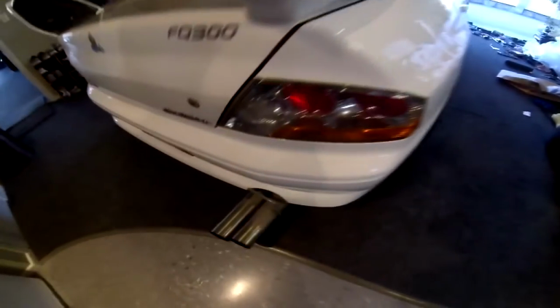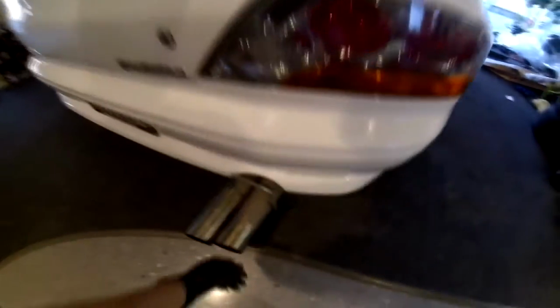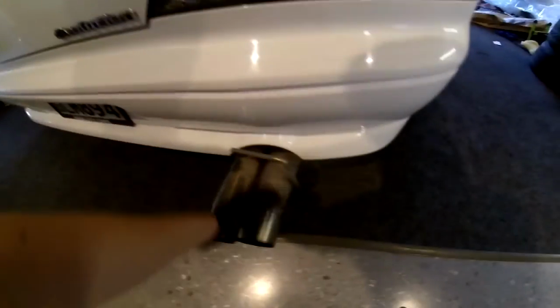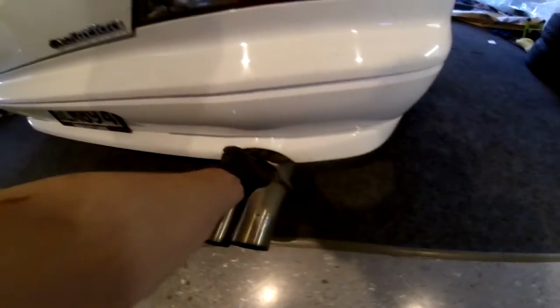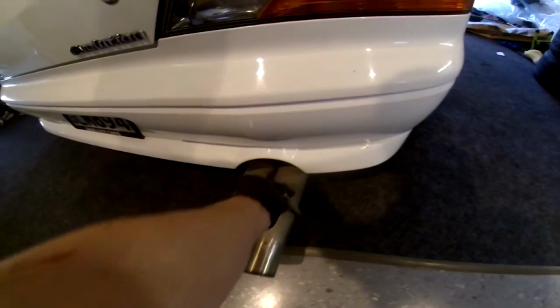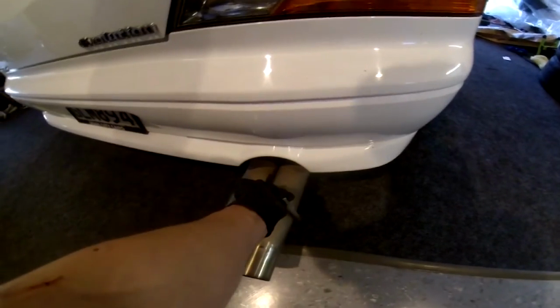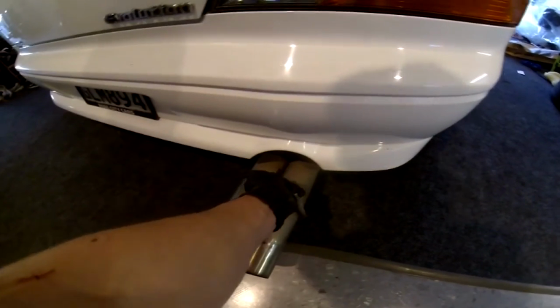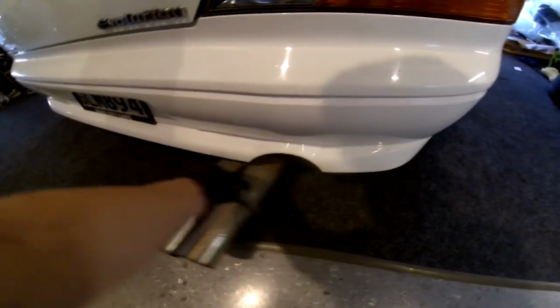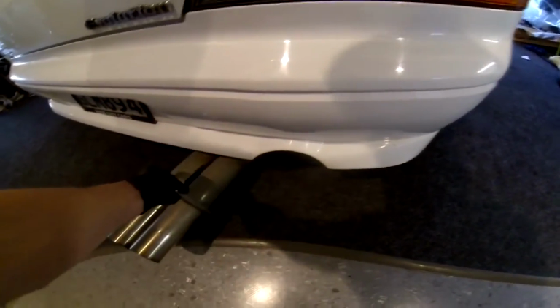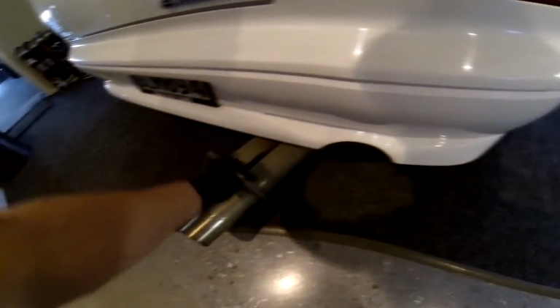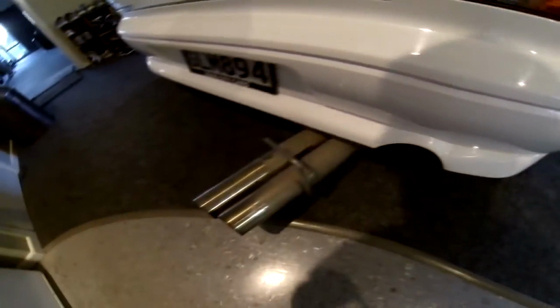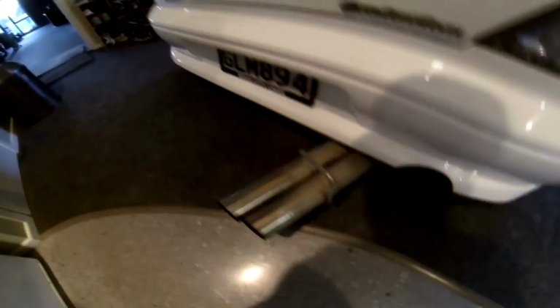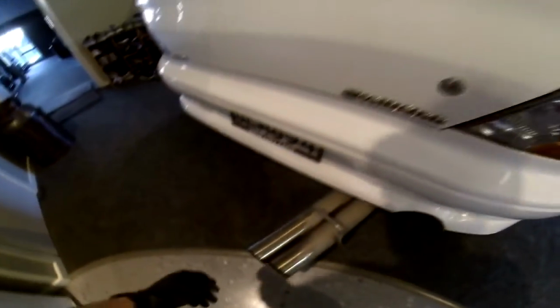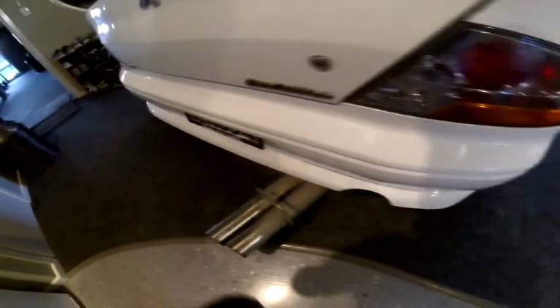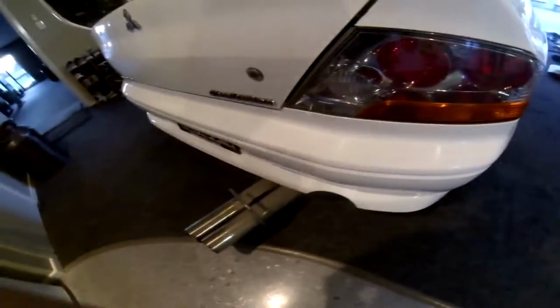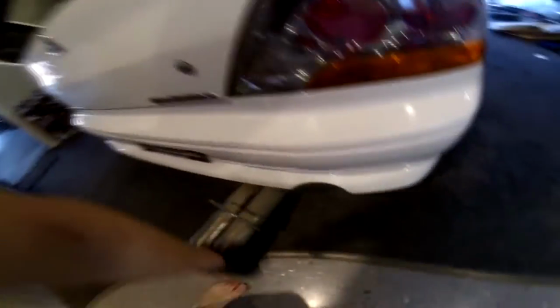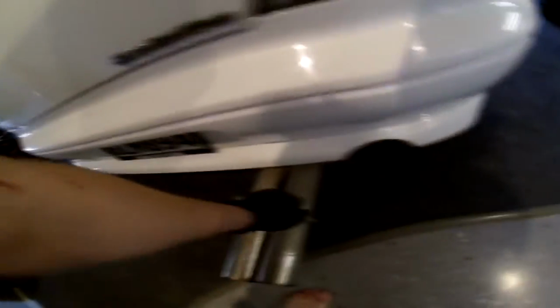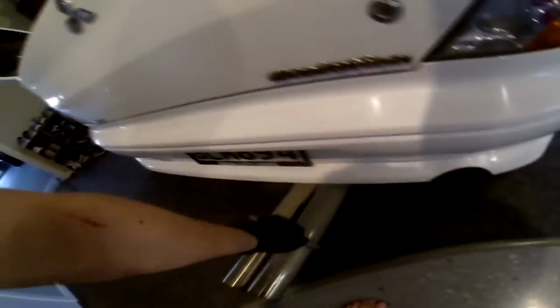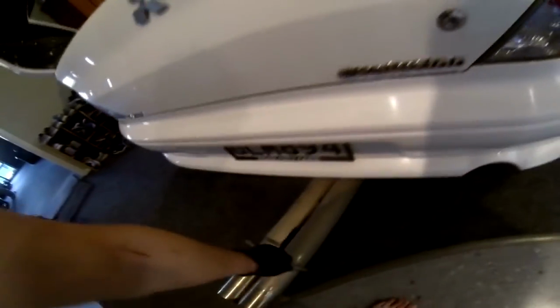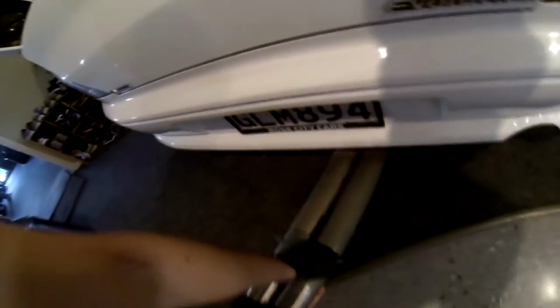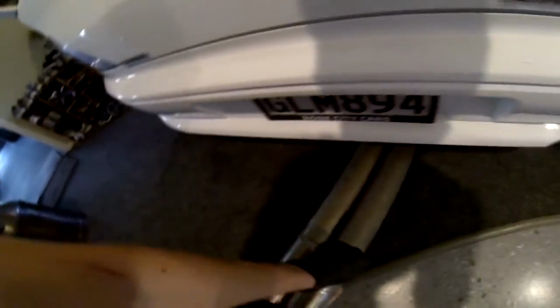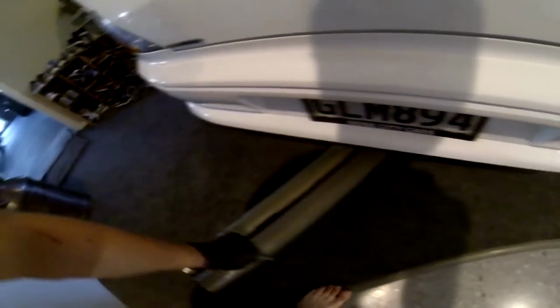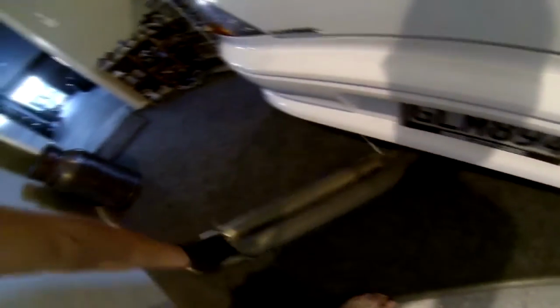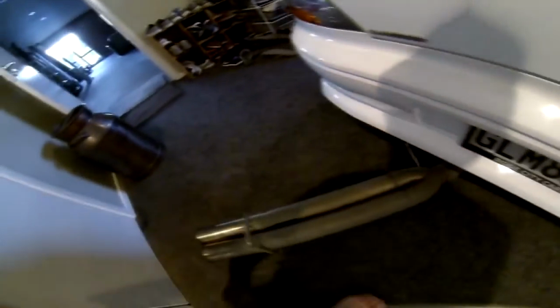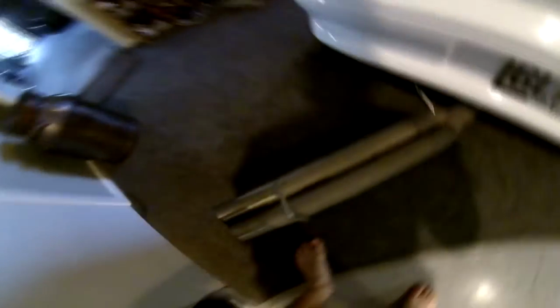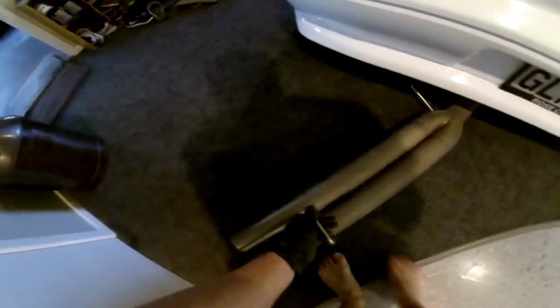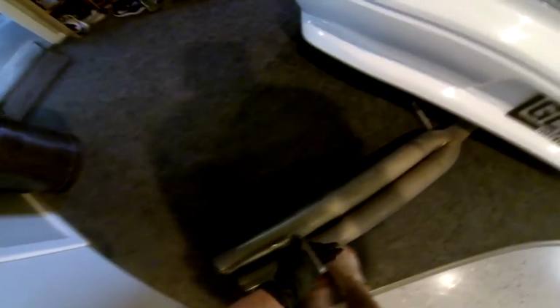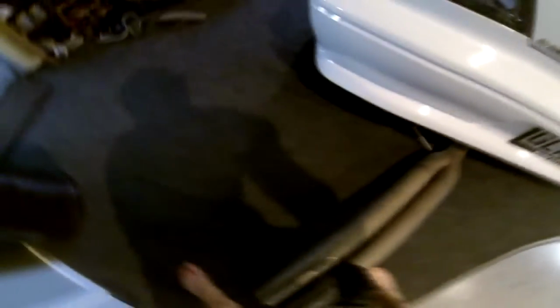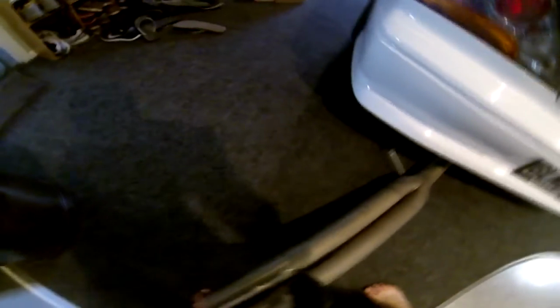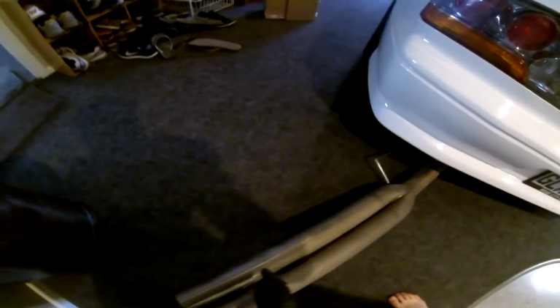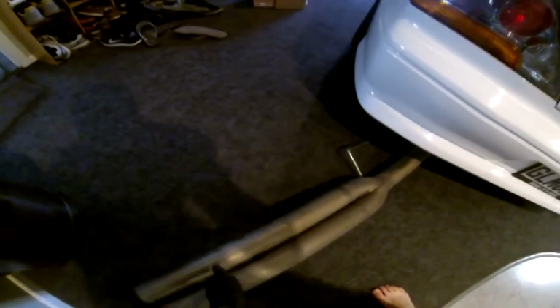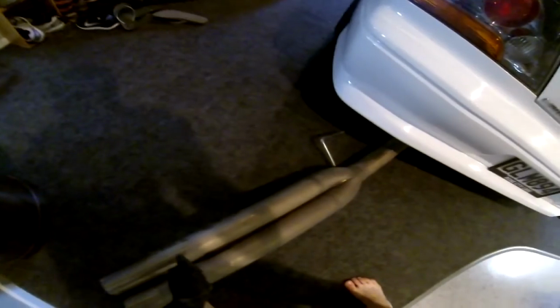Just taking this exhaust off because it needs some bungs put in for the wideband sensor and for when it gets tuned. I thought I'd get it right out of the way and do it properly instead of climbing under the car and trying to weld.